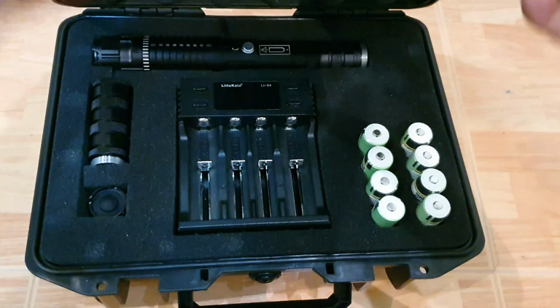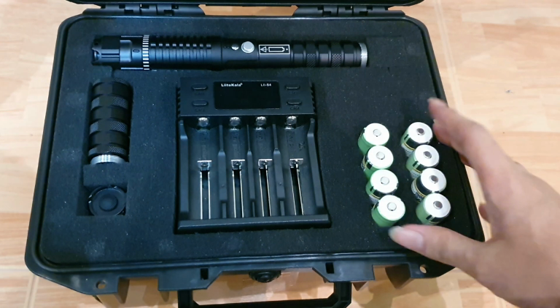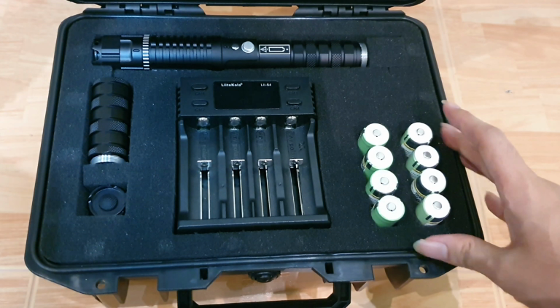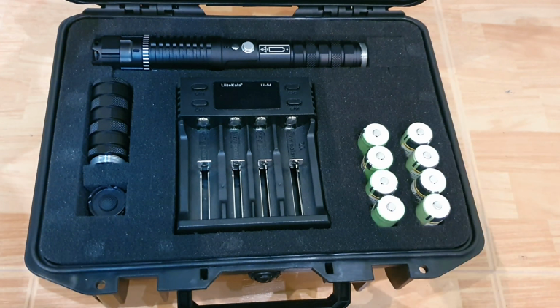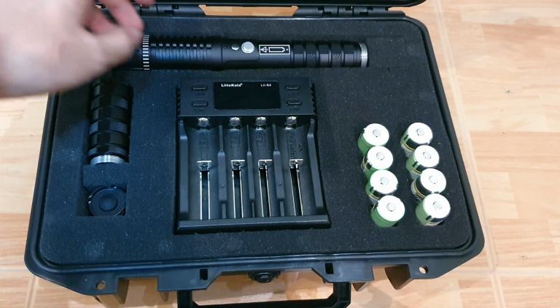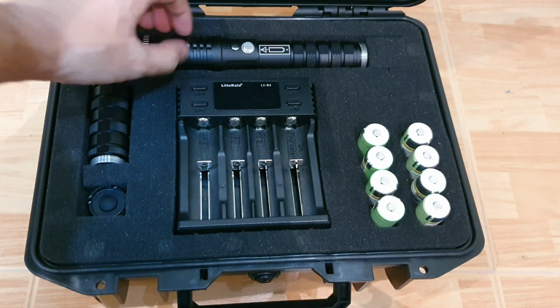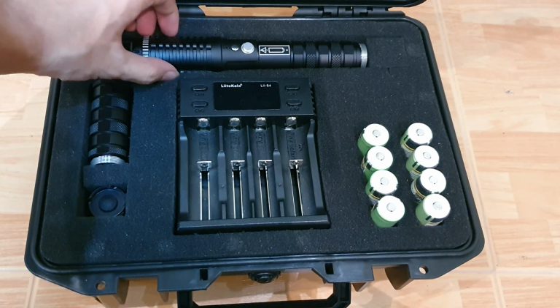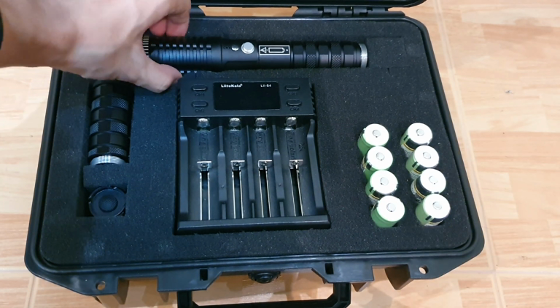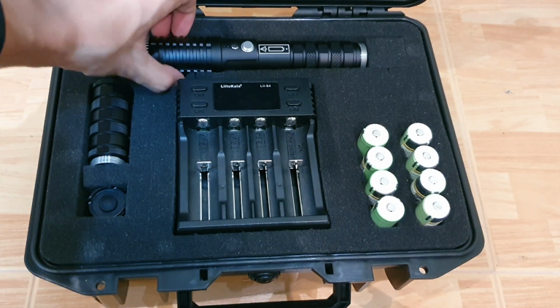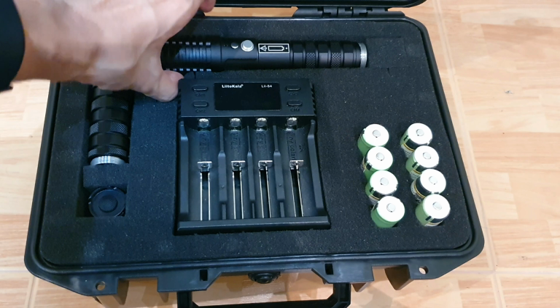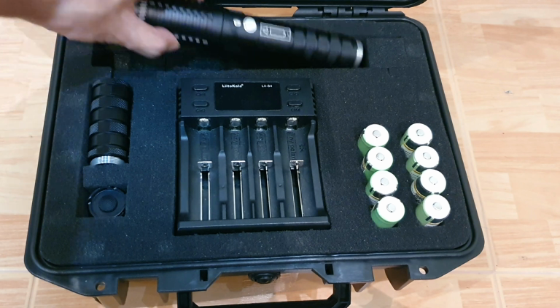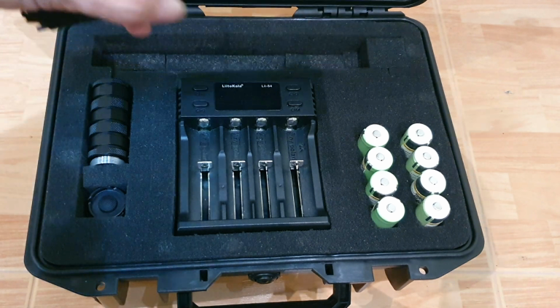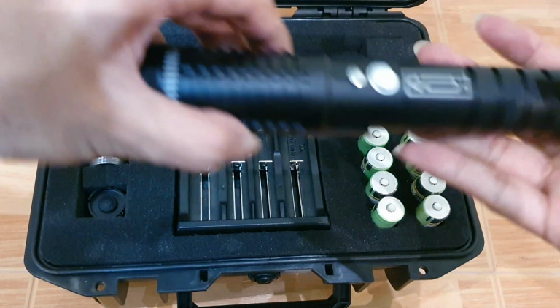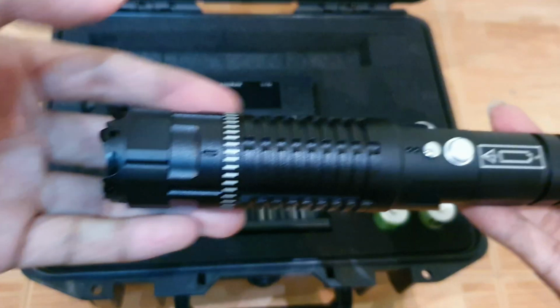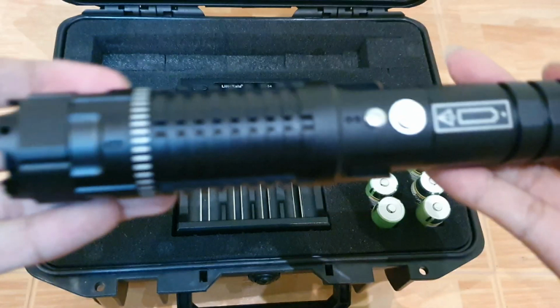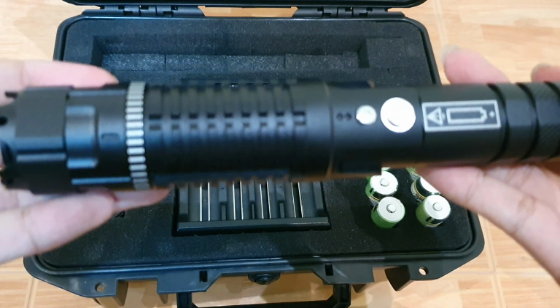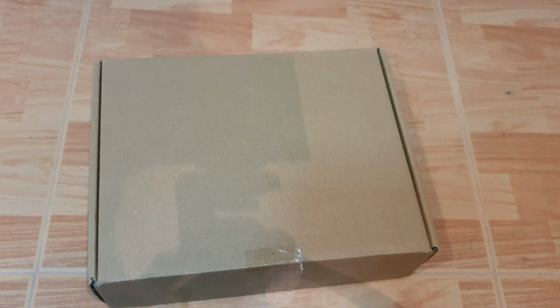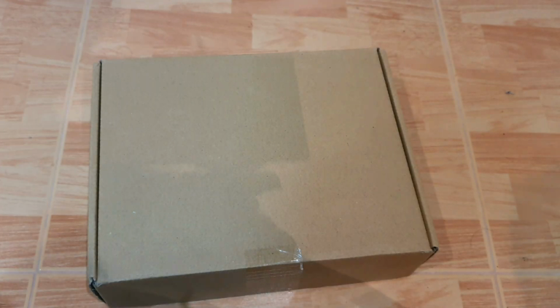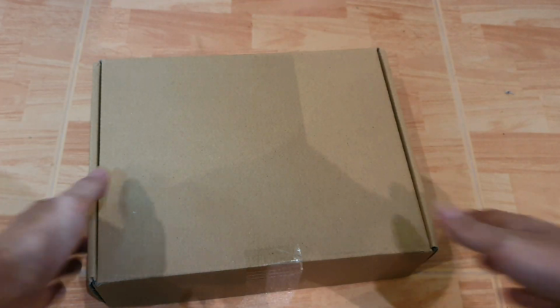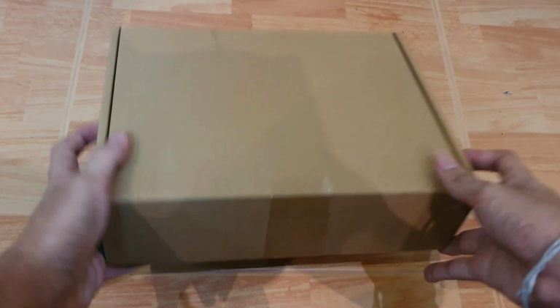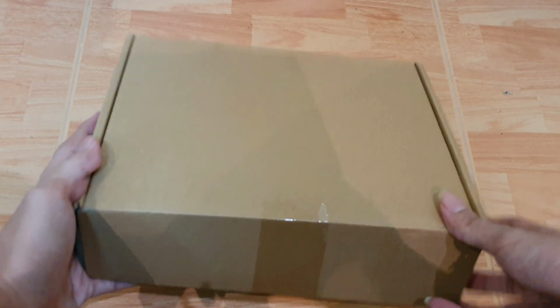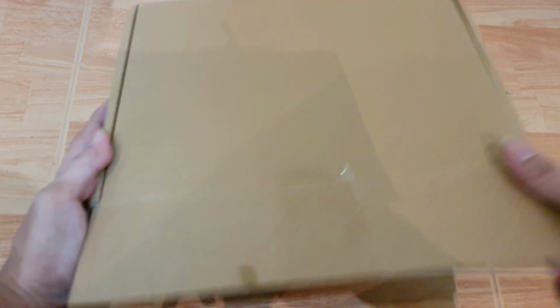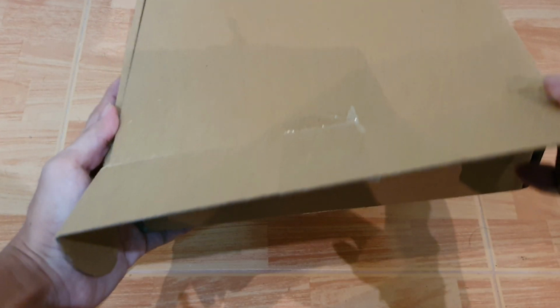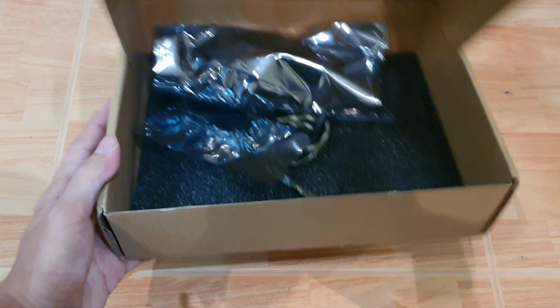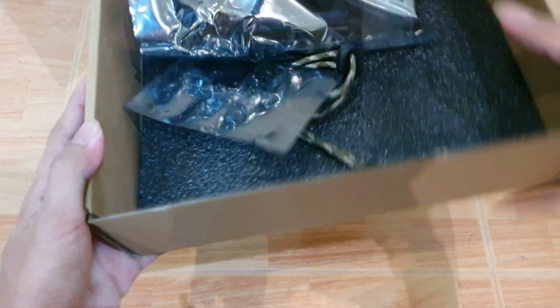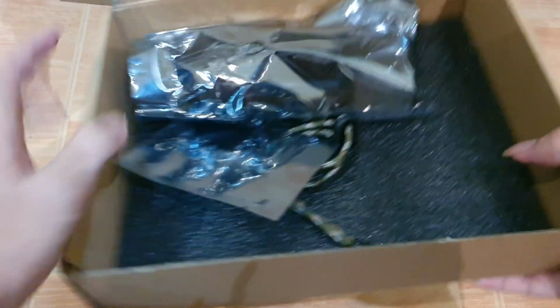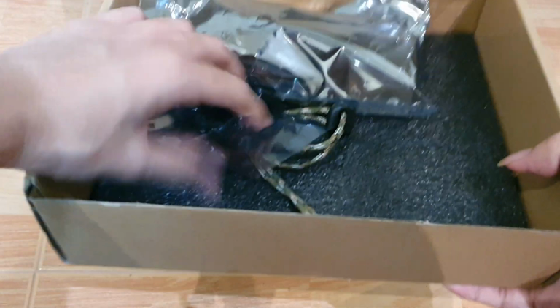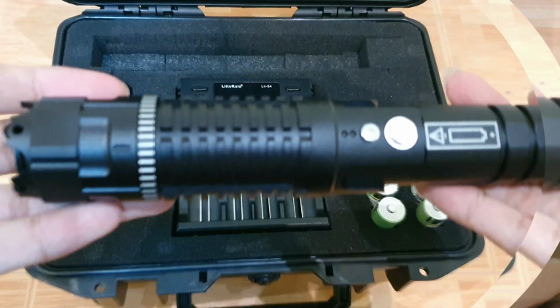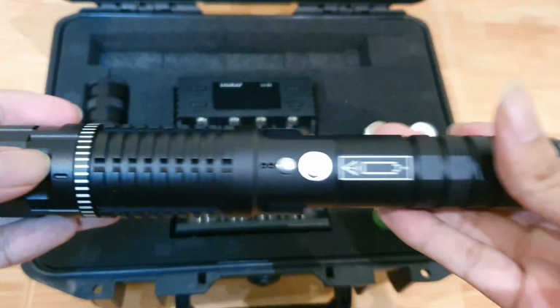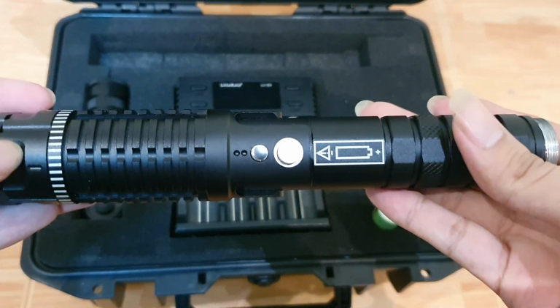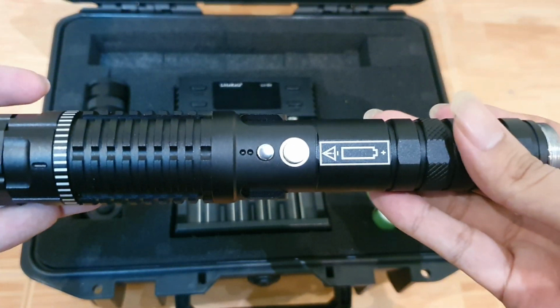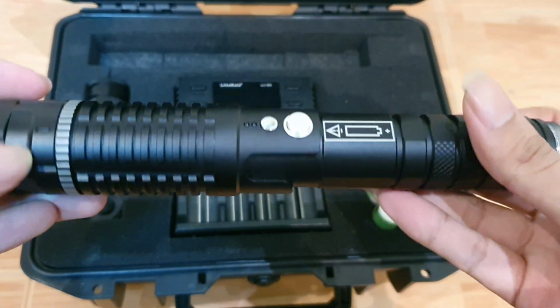So I'm doing an unboxing right now. This isn't the original case that it comes with. The original one comes in a cardboard box with a little bubble wrap around it.